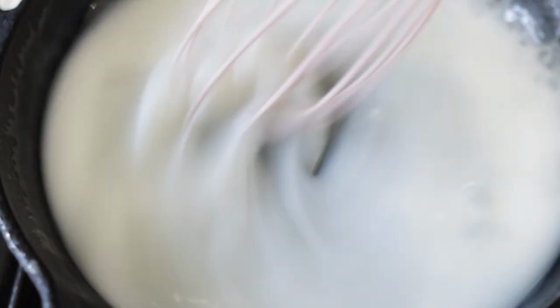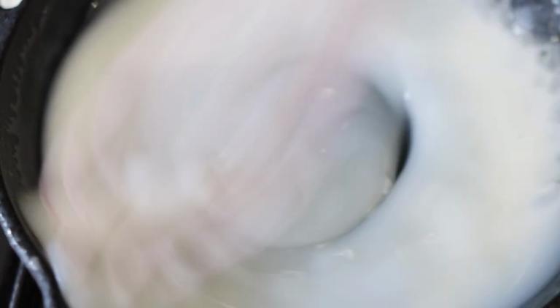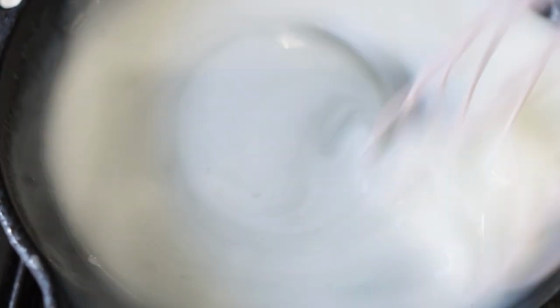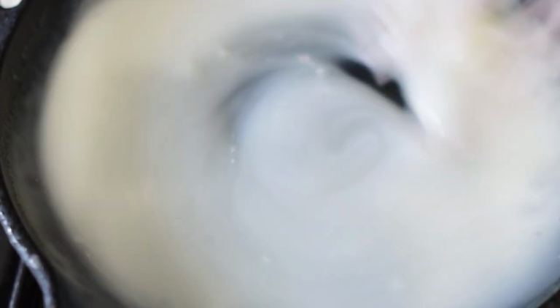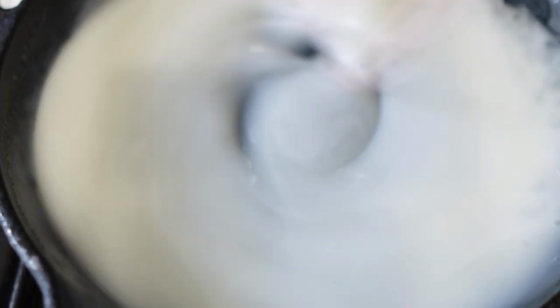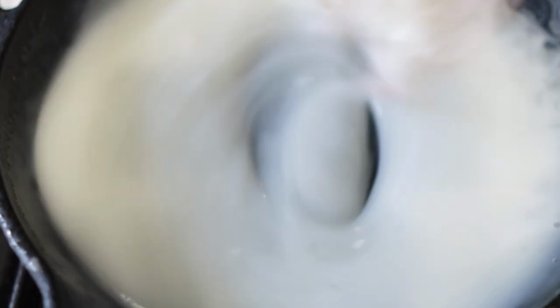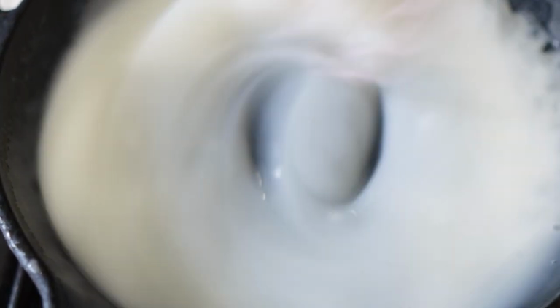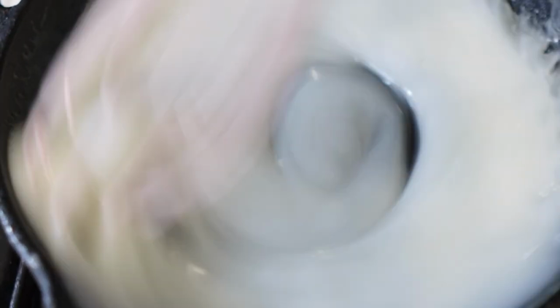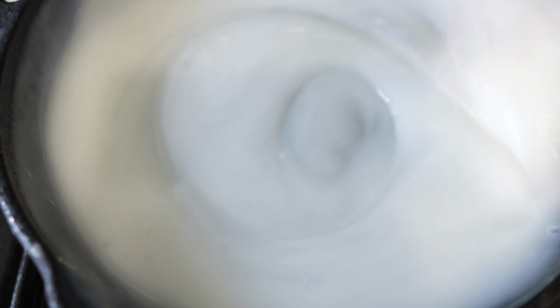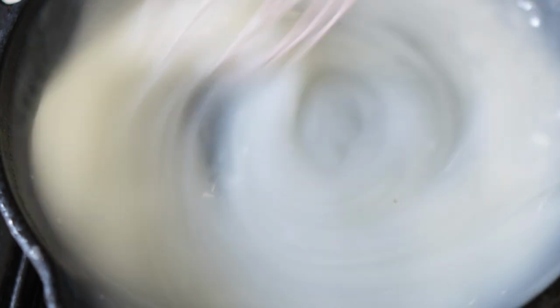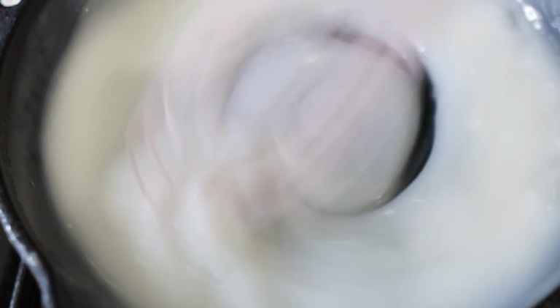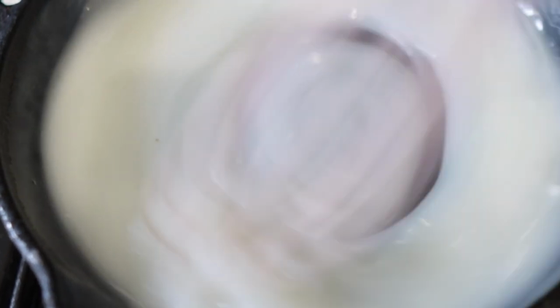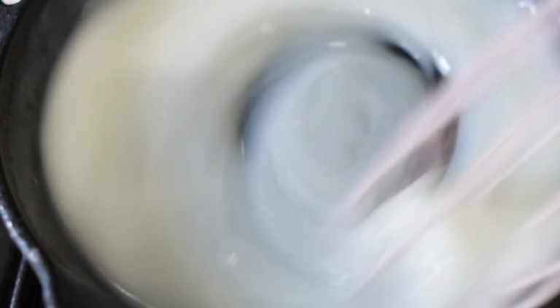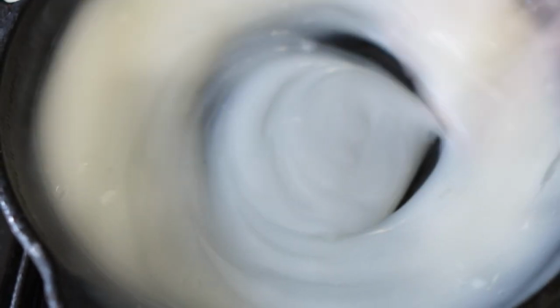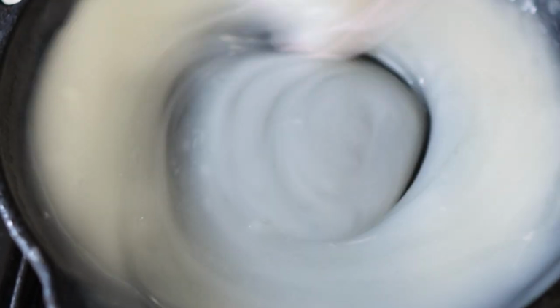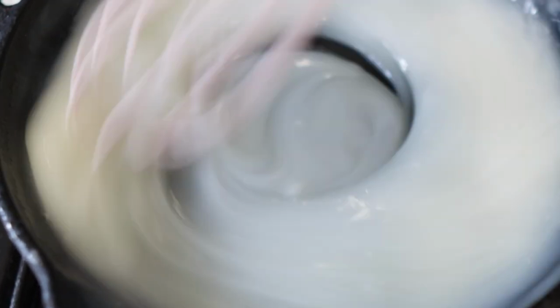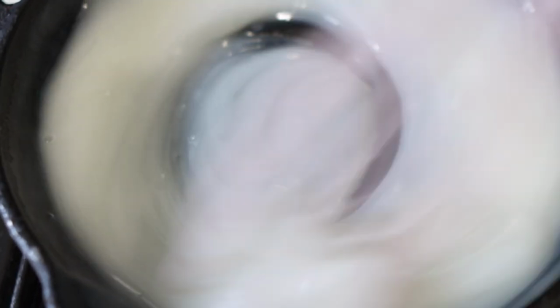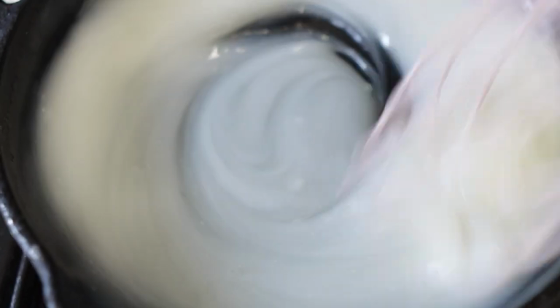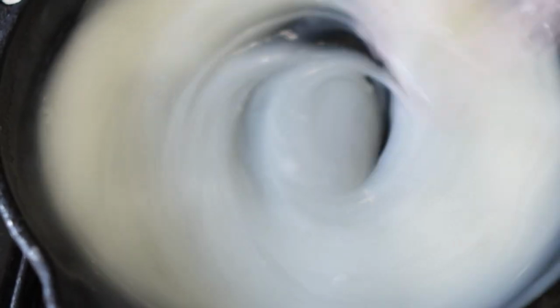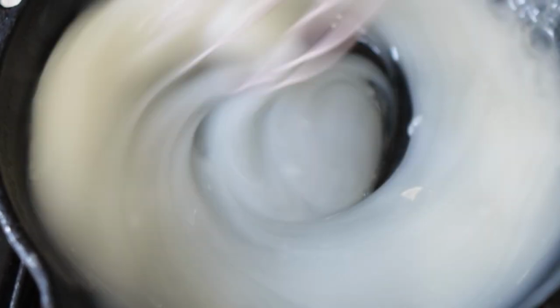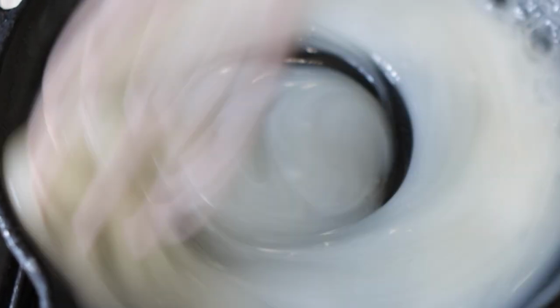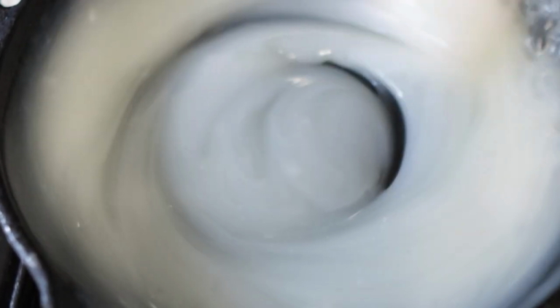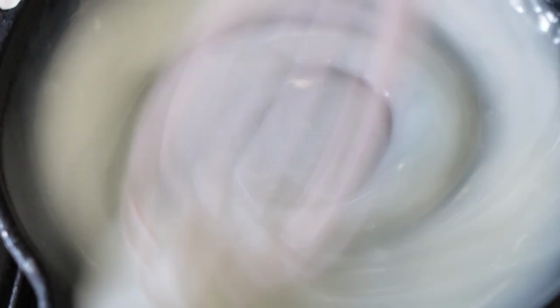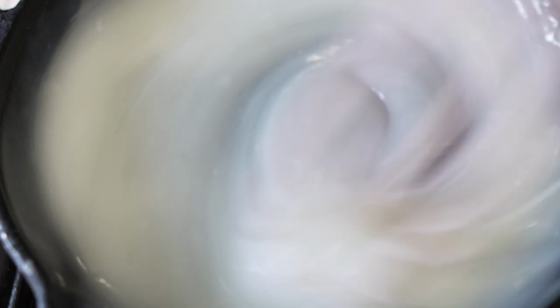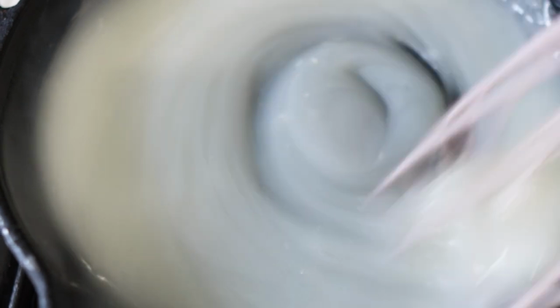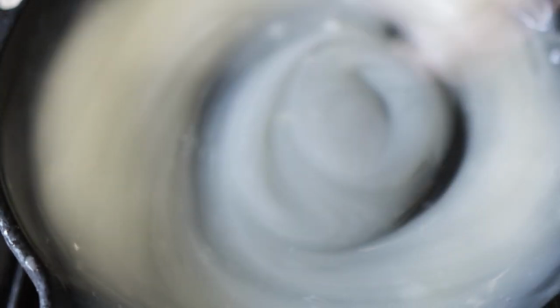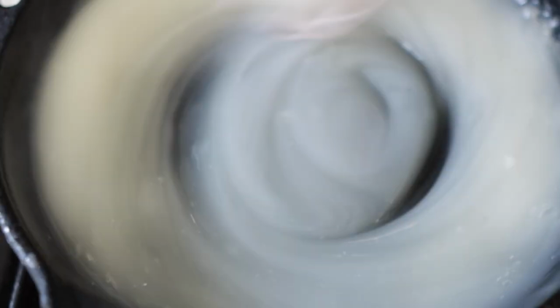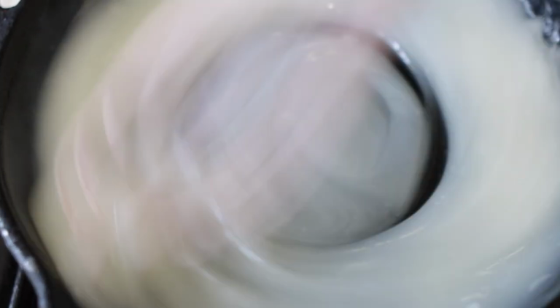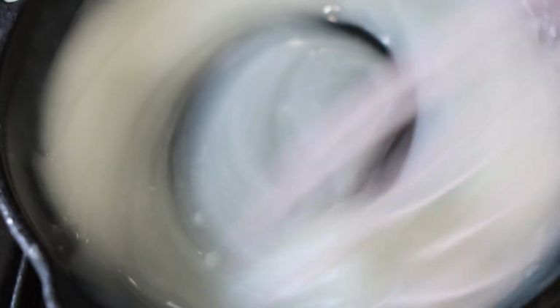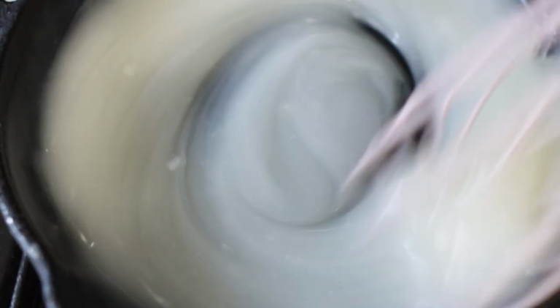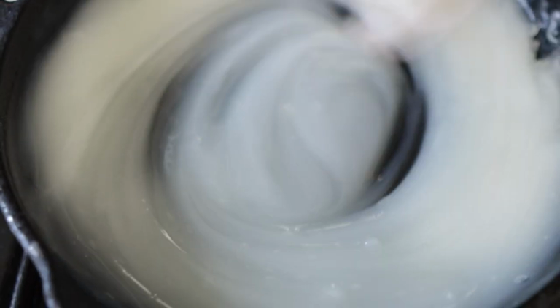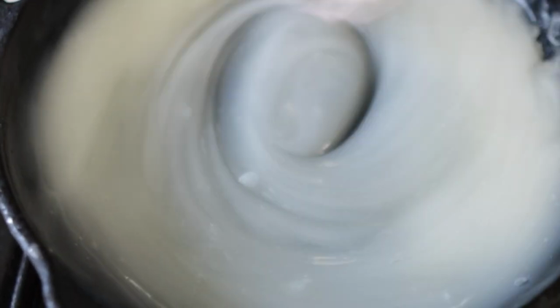As you can see, it is starting to thicken up nicely. Once I've got it nice and thick, I'm going to turn off the stove and transfer it into a bowl.